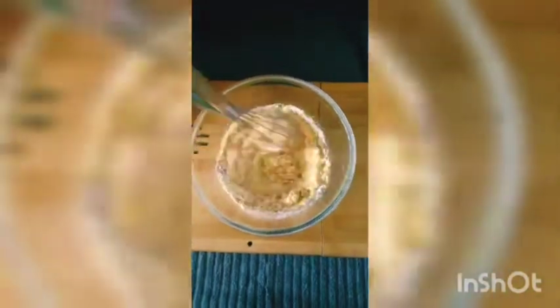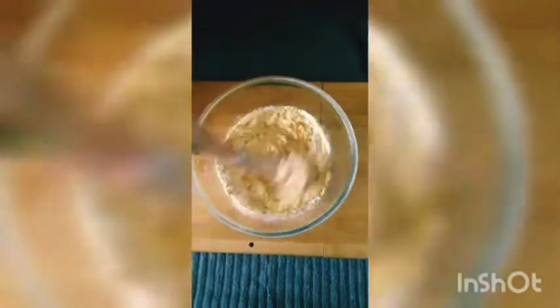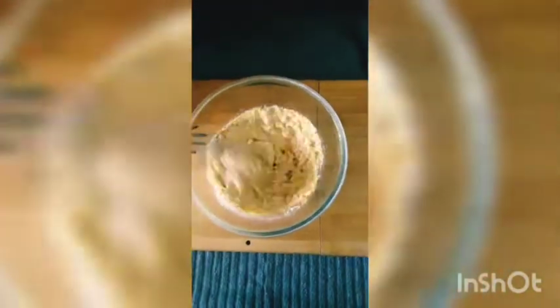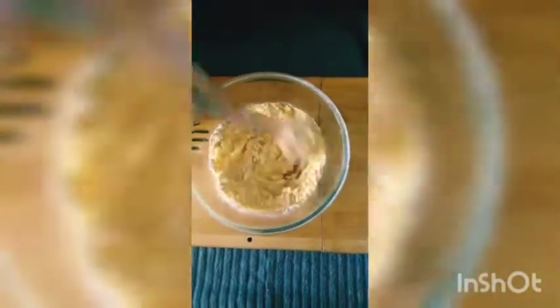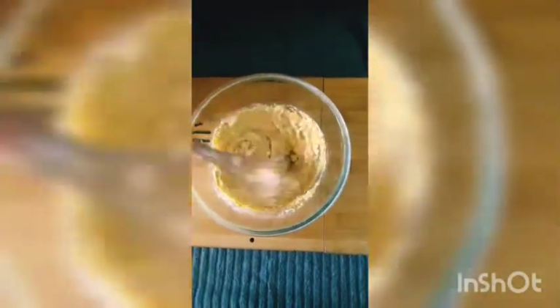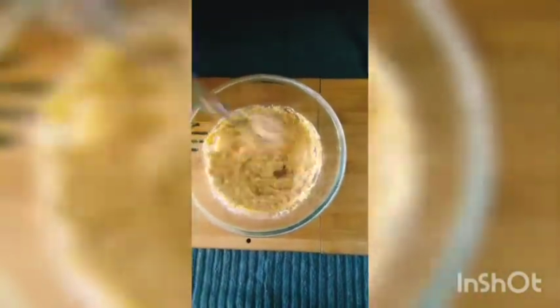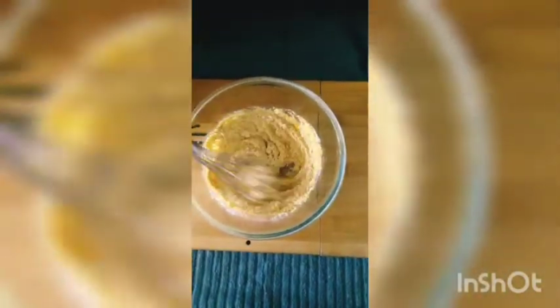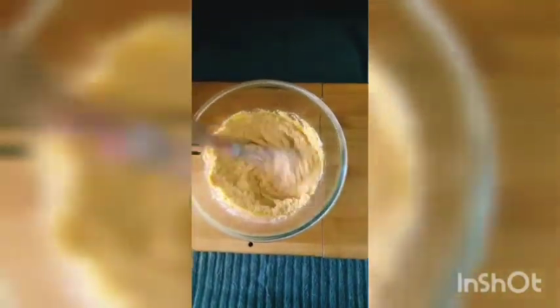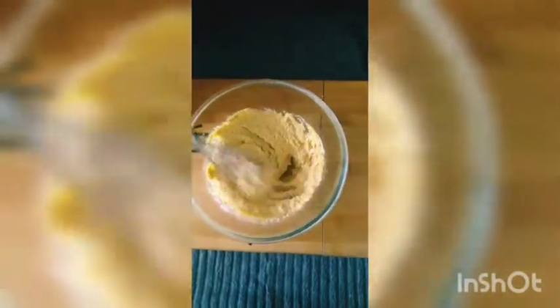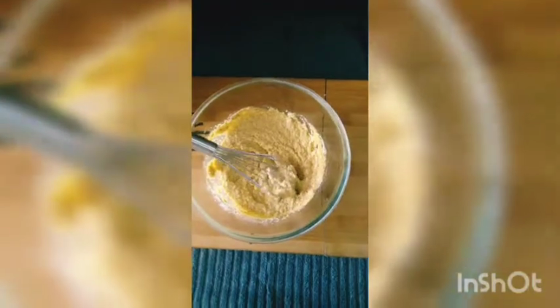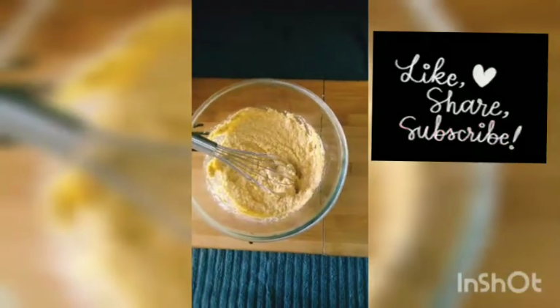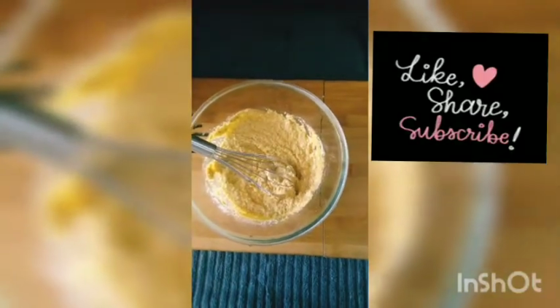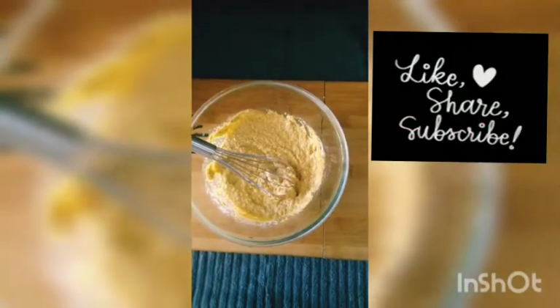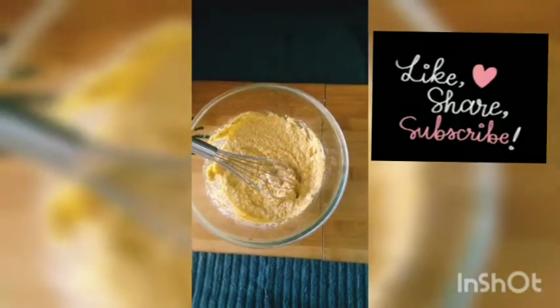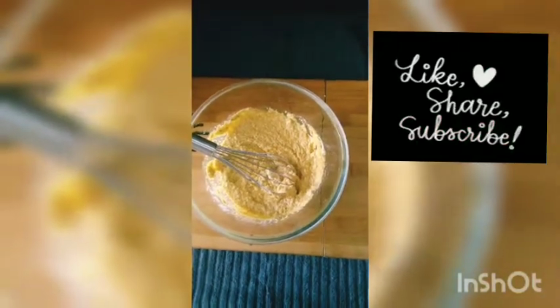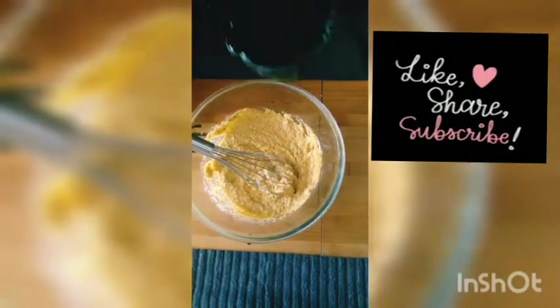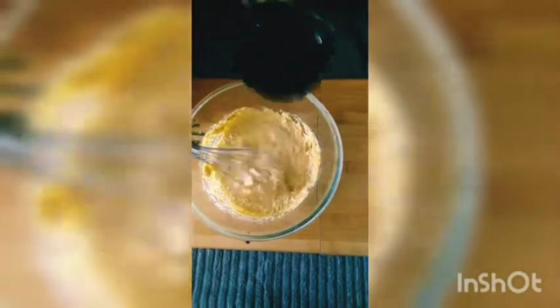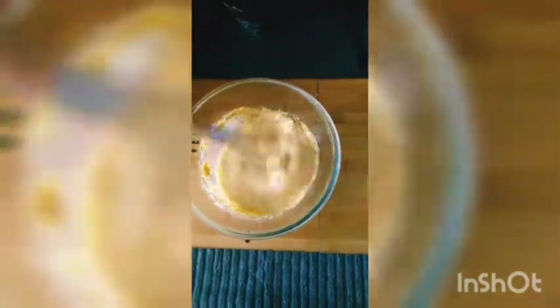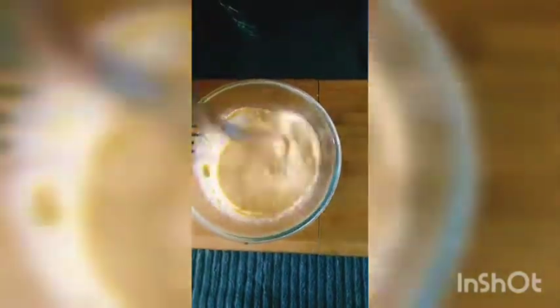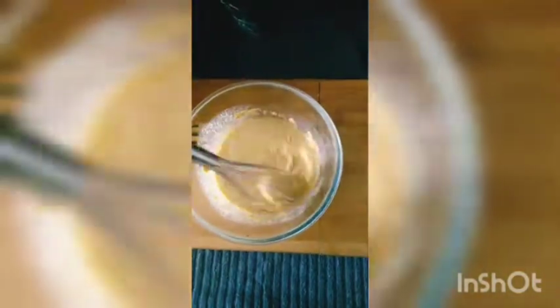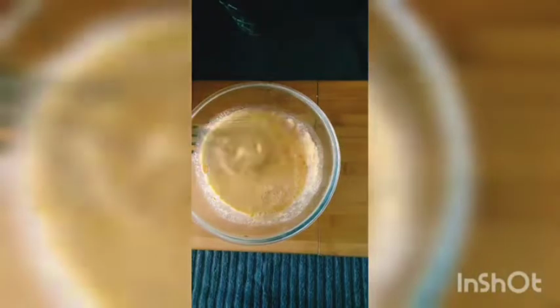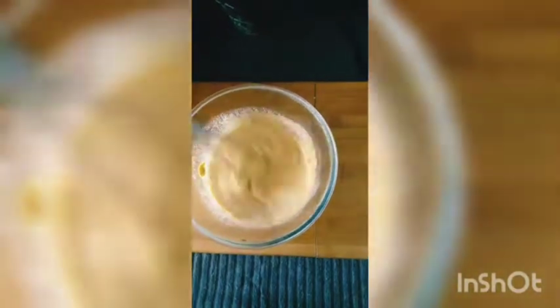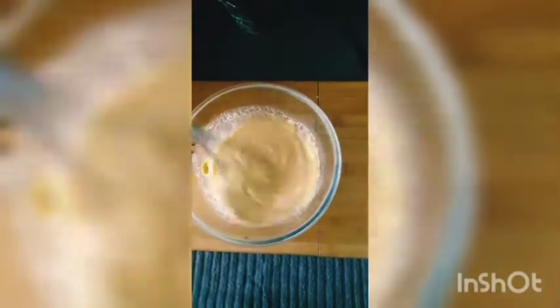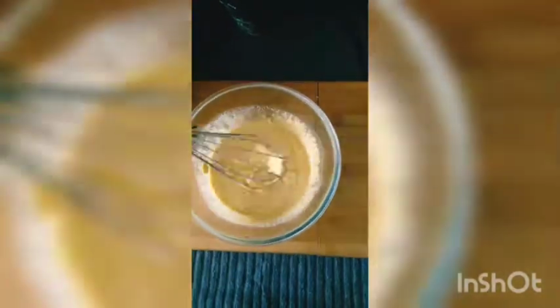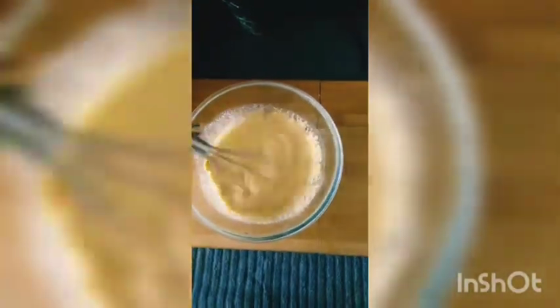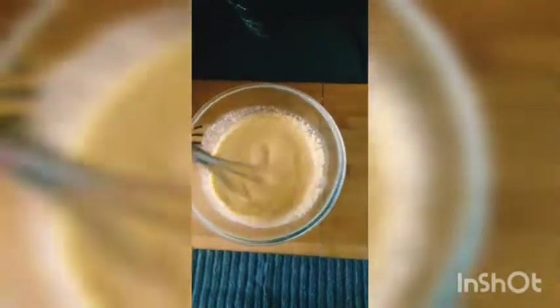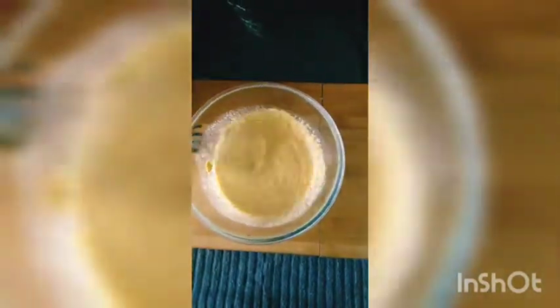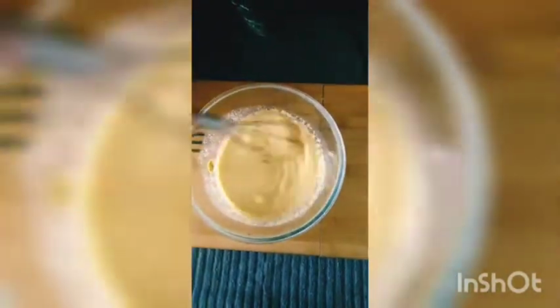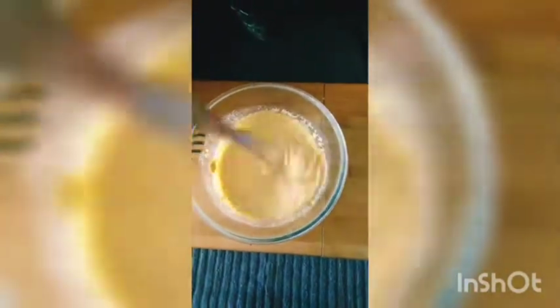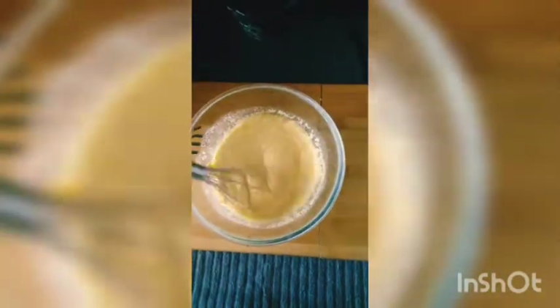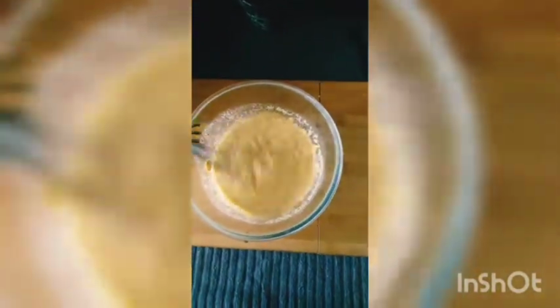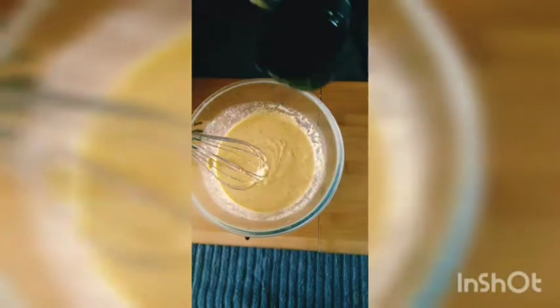First we will add 1 cup of water. After that, we will mix it well and stir it well. Then we will add another cup of water and mix it well.